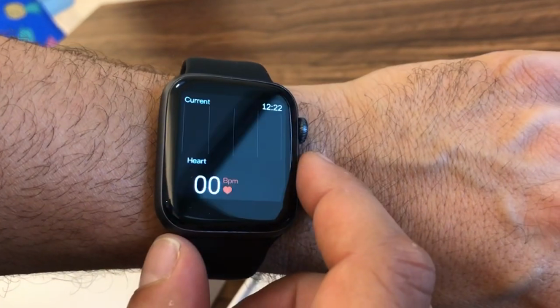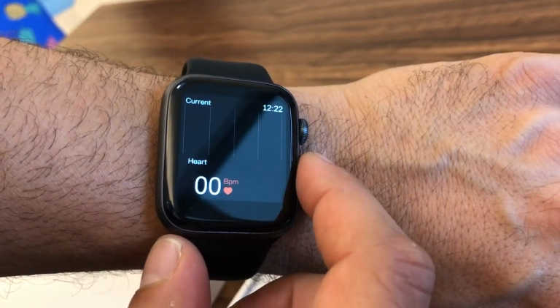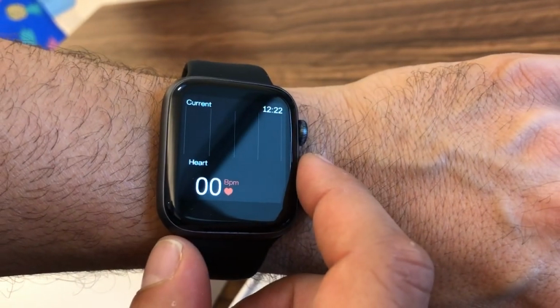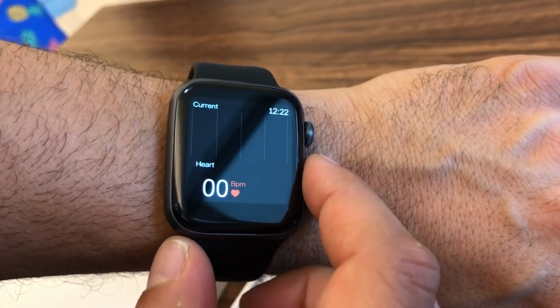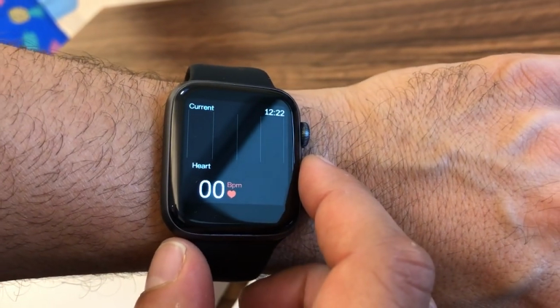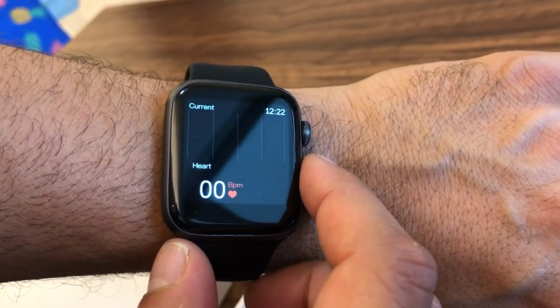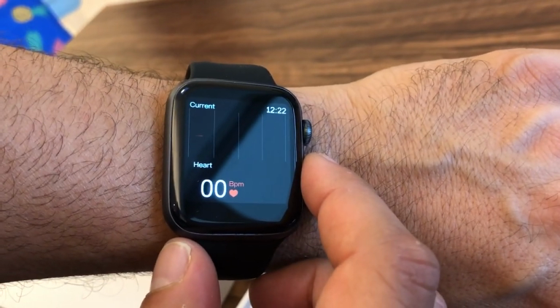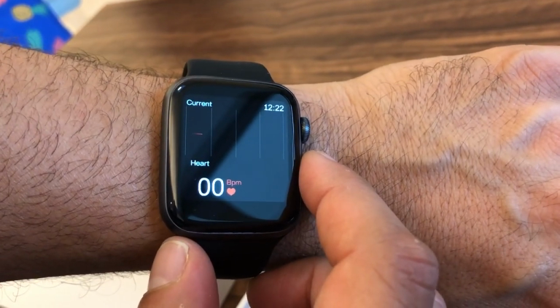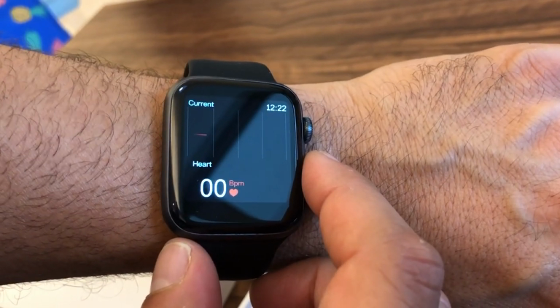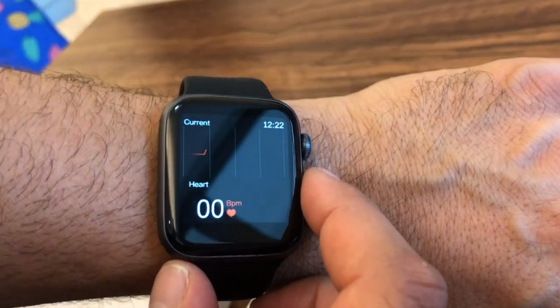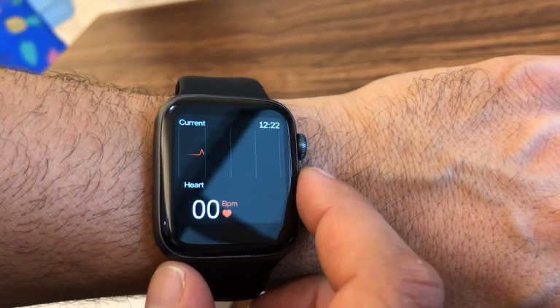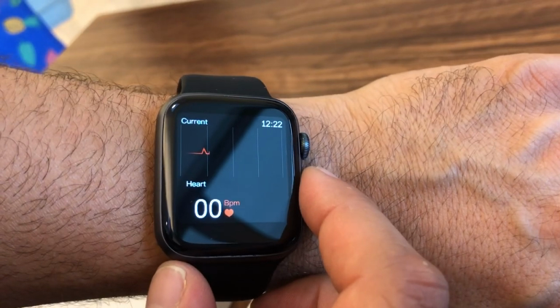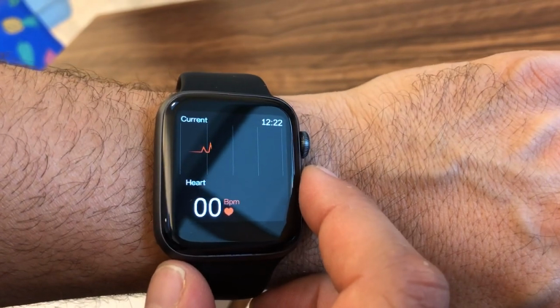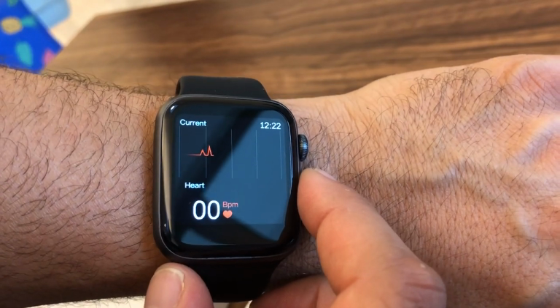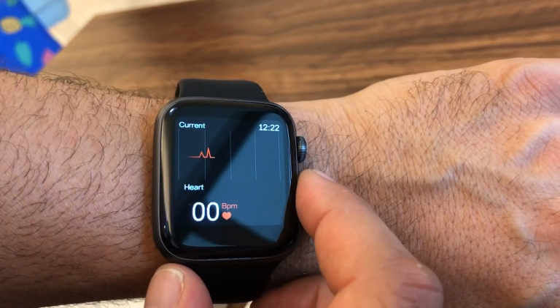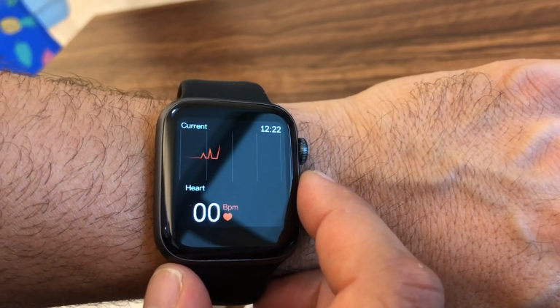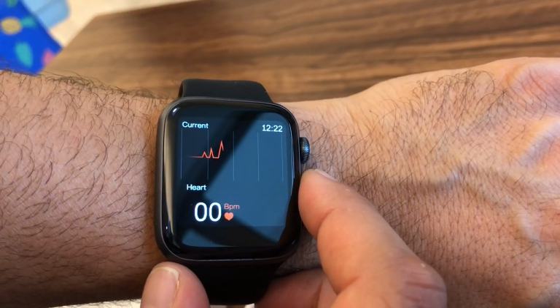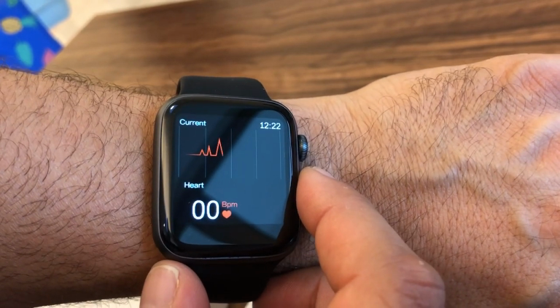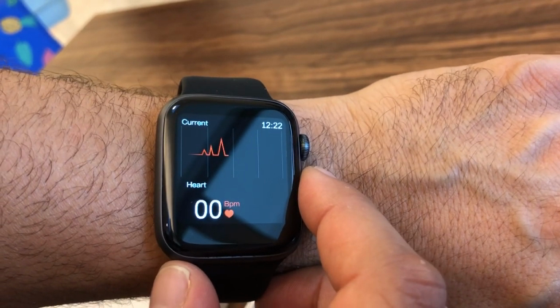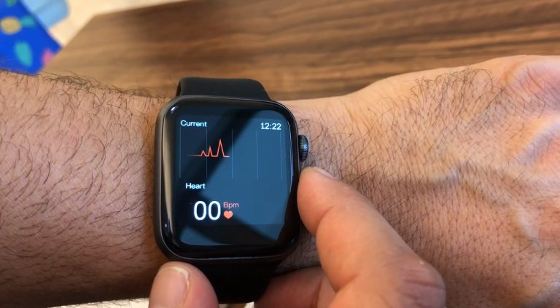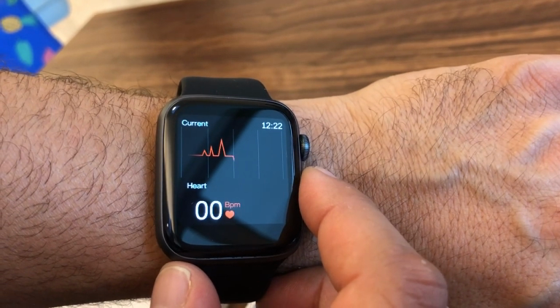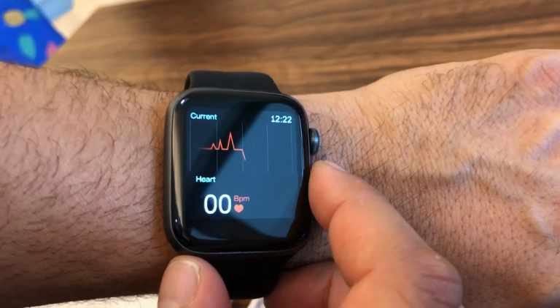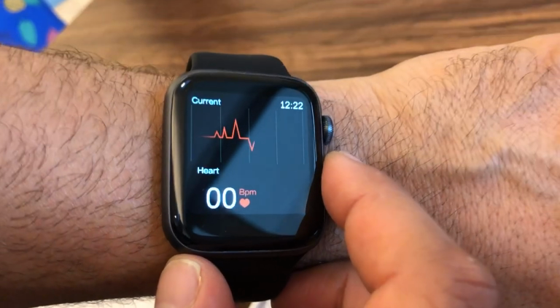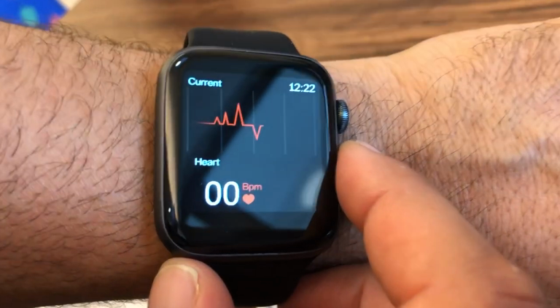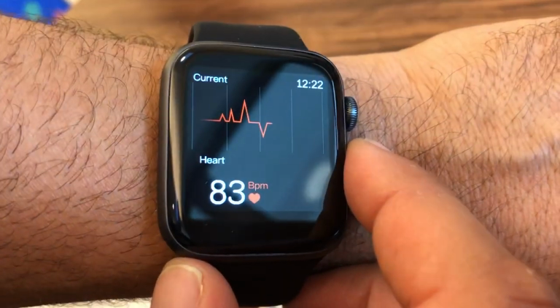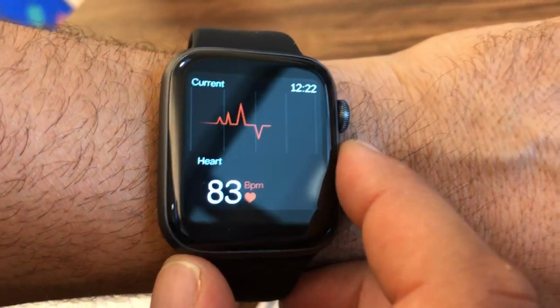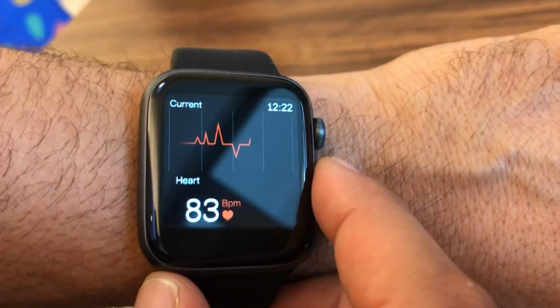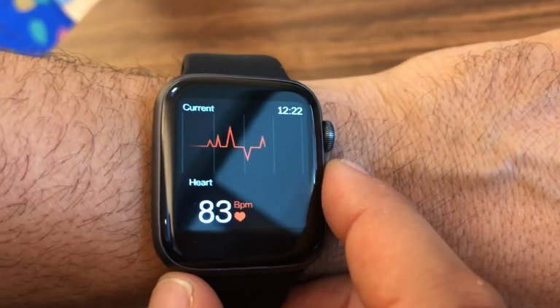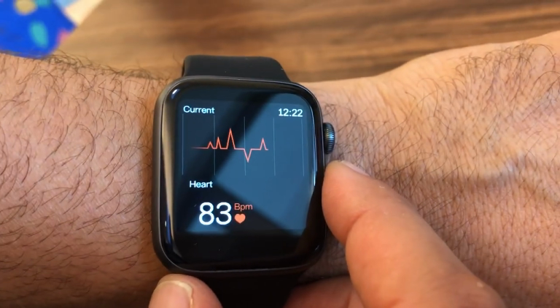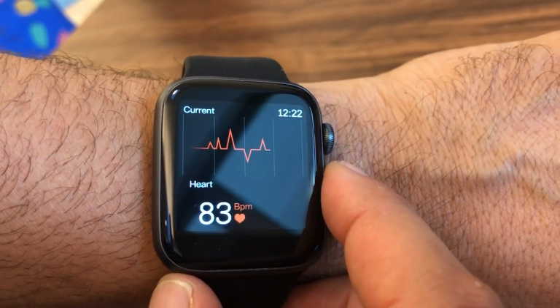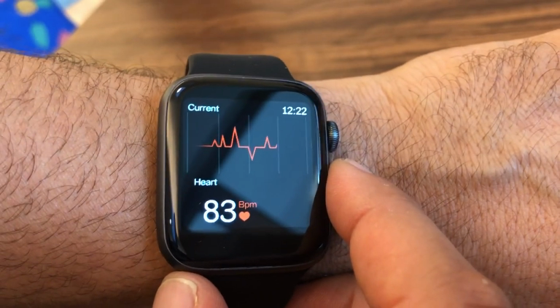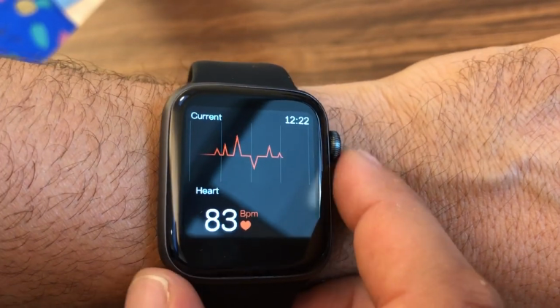Heart rate monitor — that'll give you your beats per minute. In the companion app it also has an ECG function that you need to use the app in tandem with the watch to track.